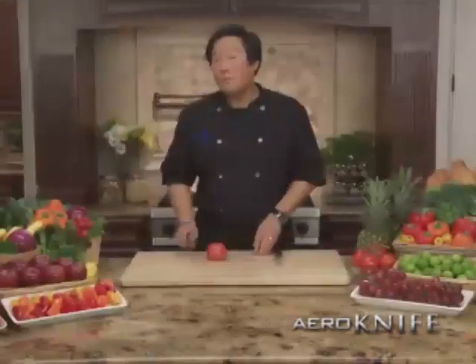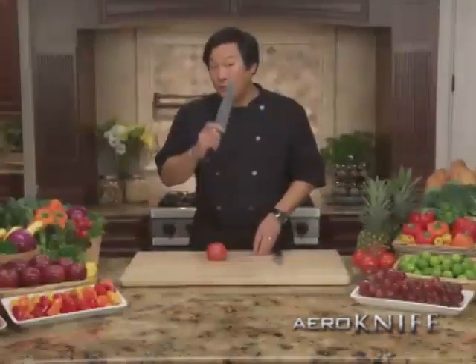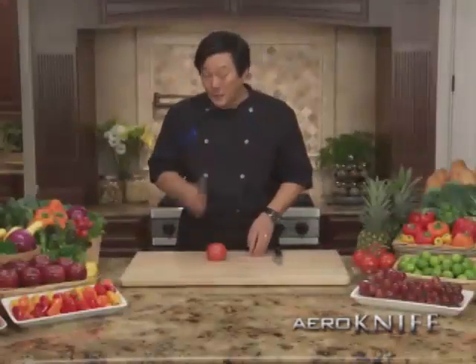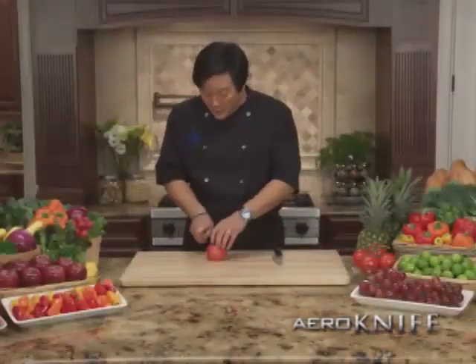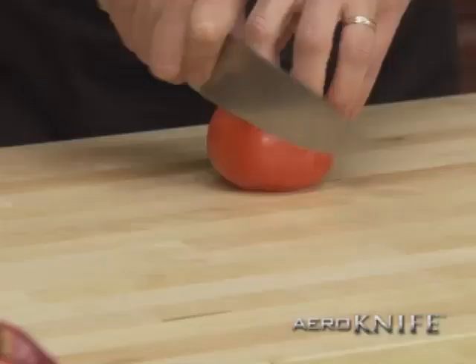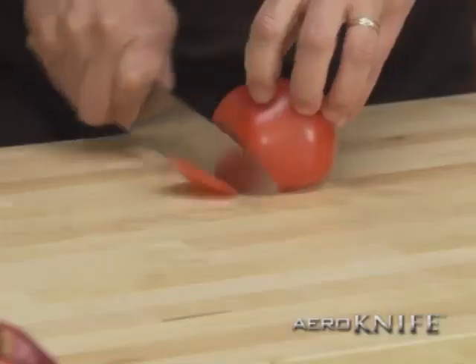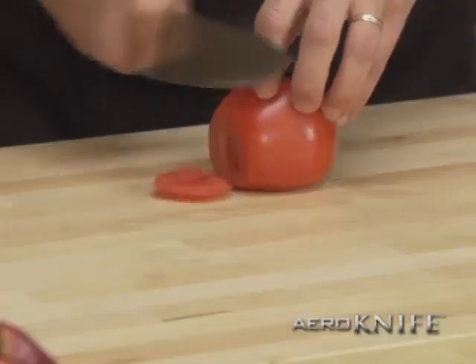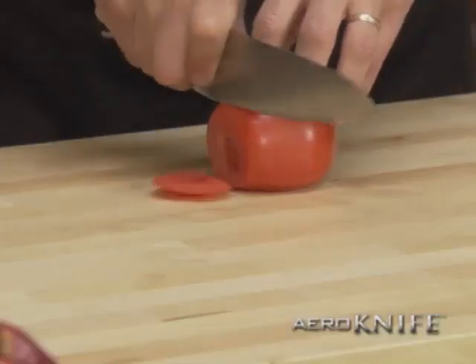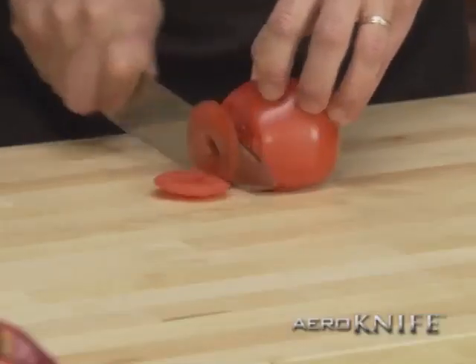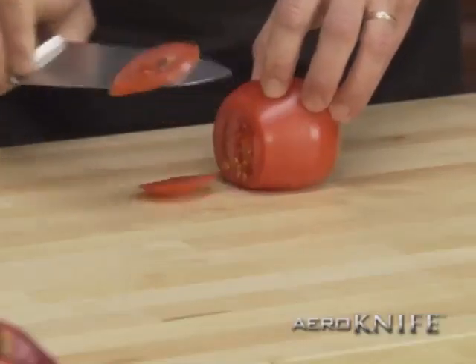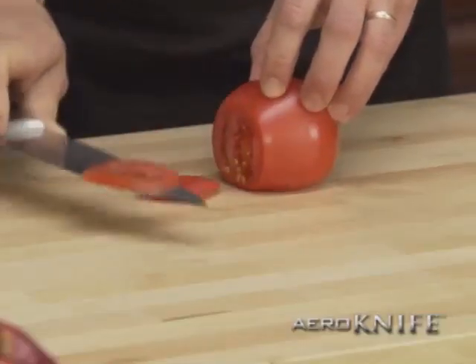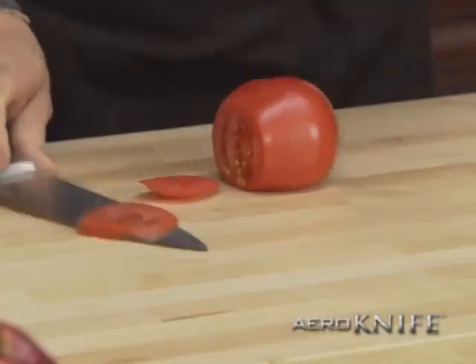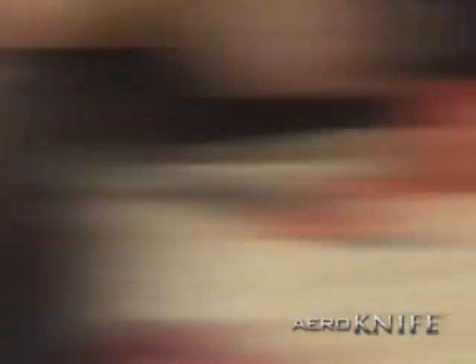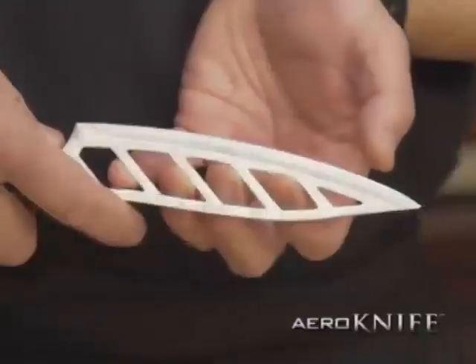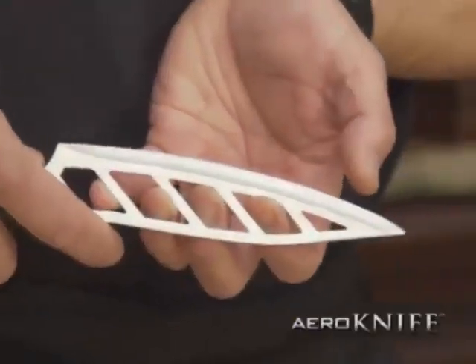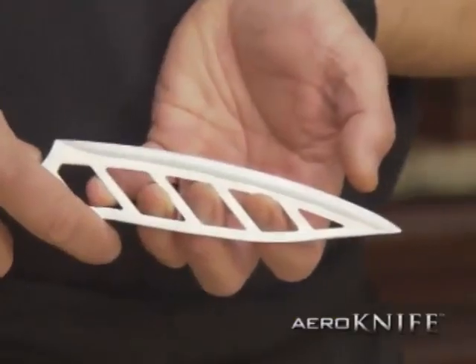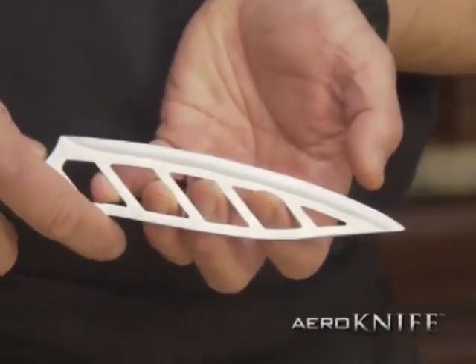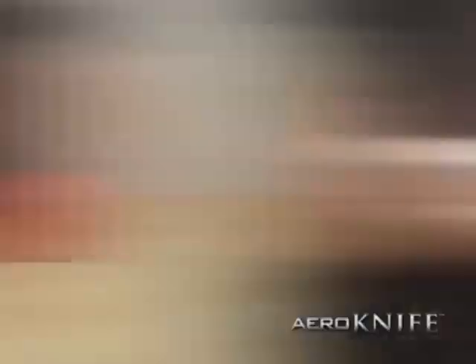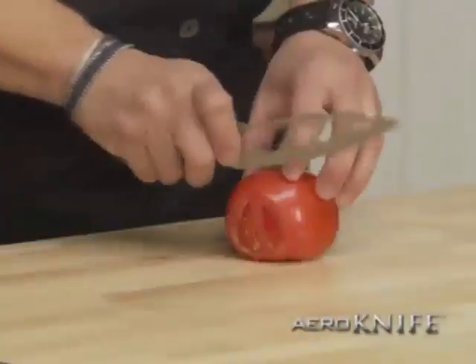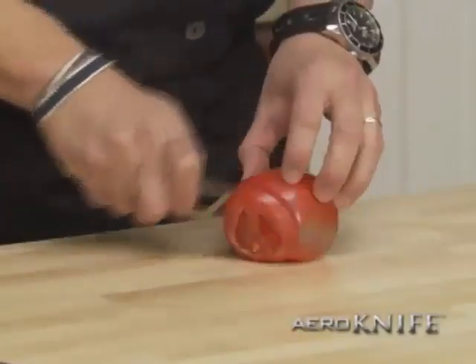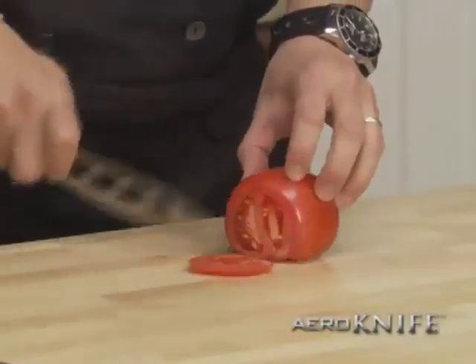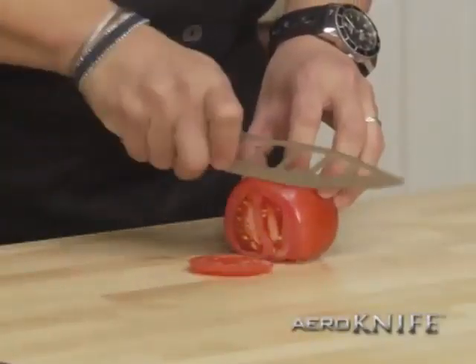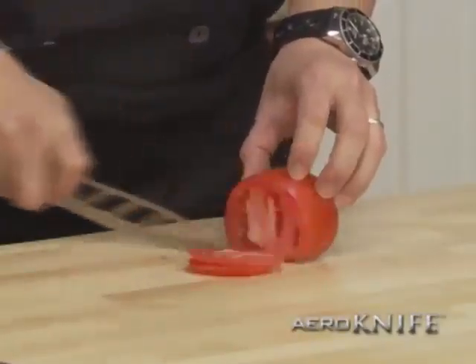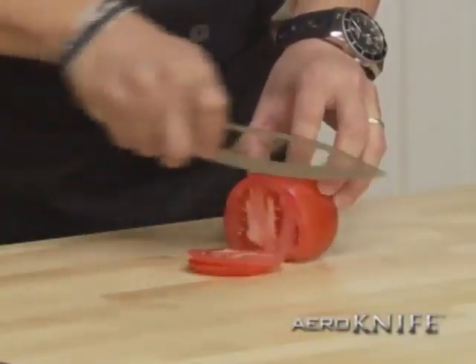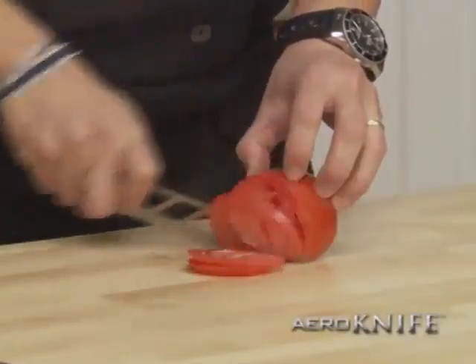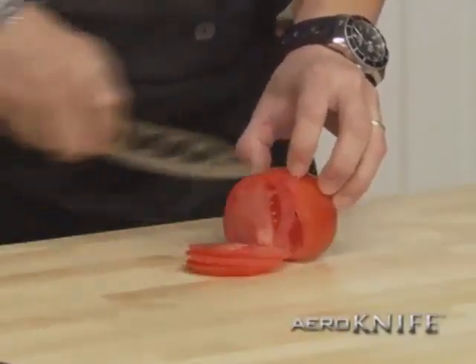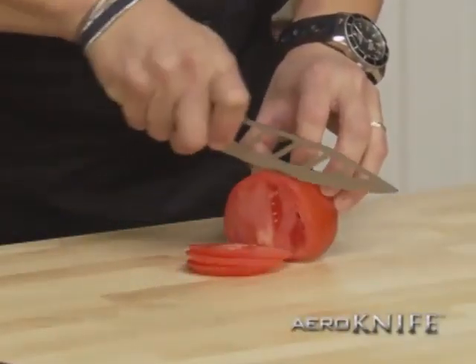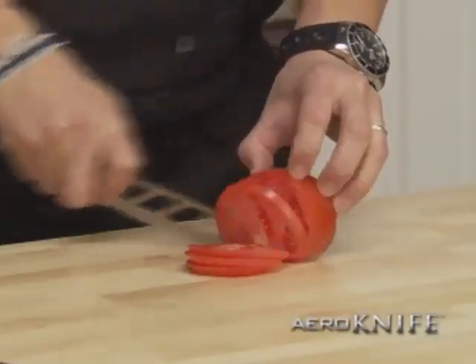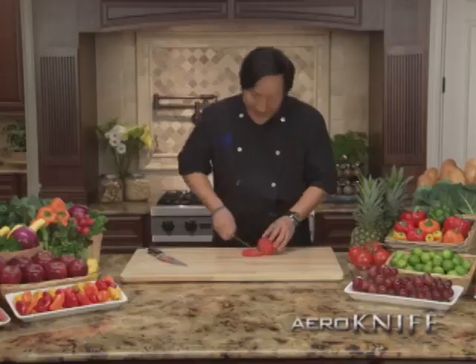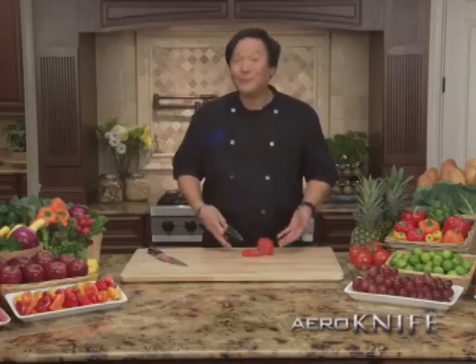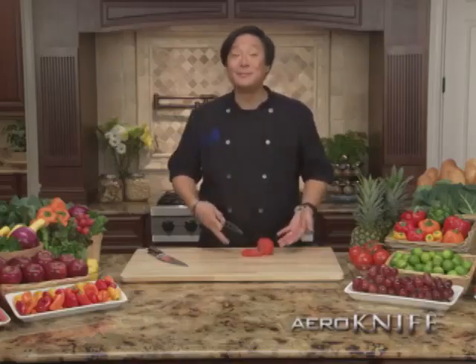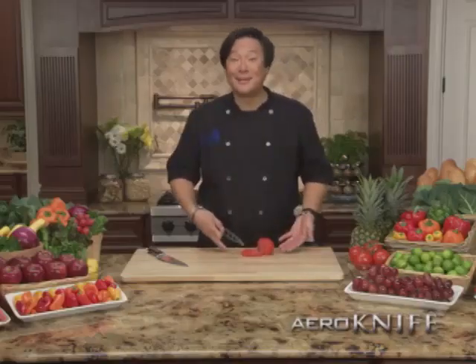Even with a $50 chef knife, it cuts, but food sticks like a magnet. The arrow knife has holes. 60% less surface area means less friction. It cuts twice as smooth, and food doesn't stick.